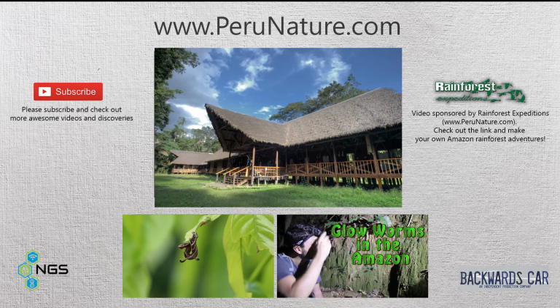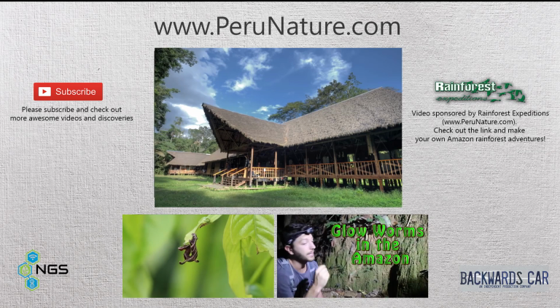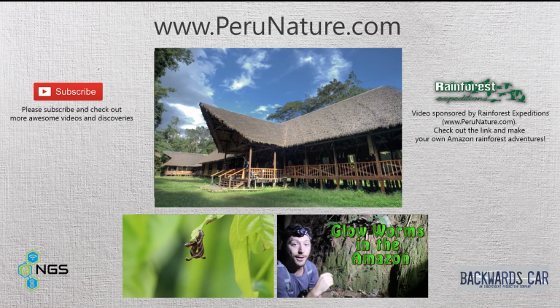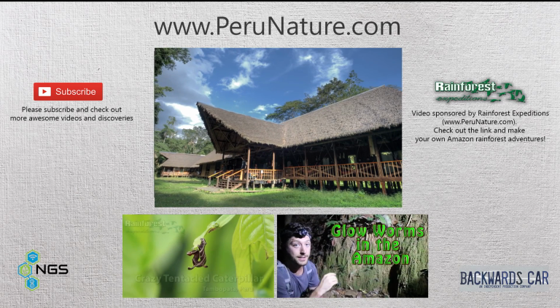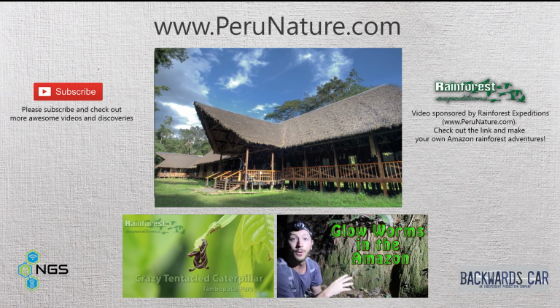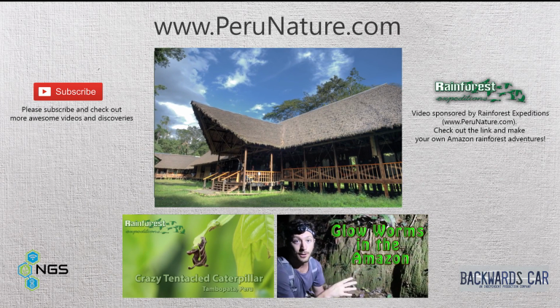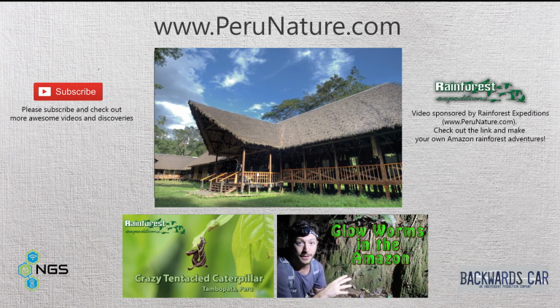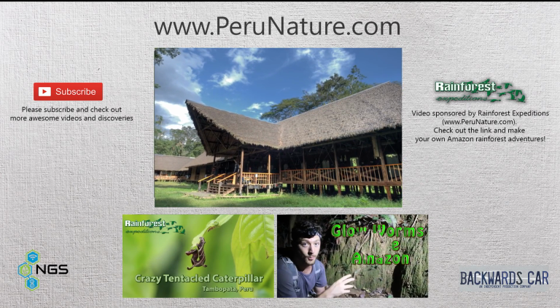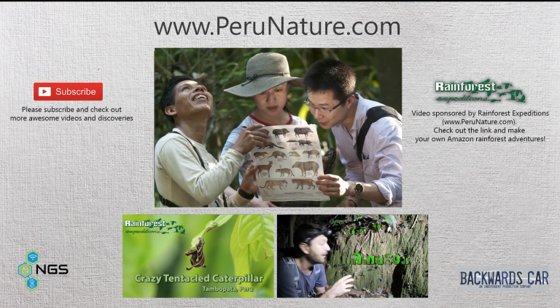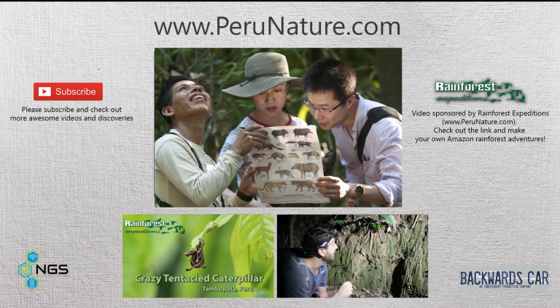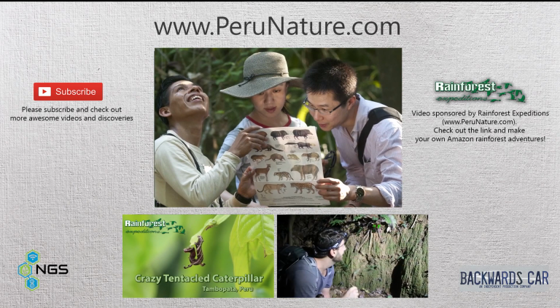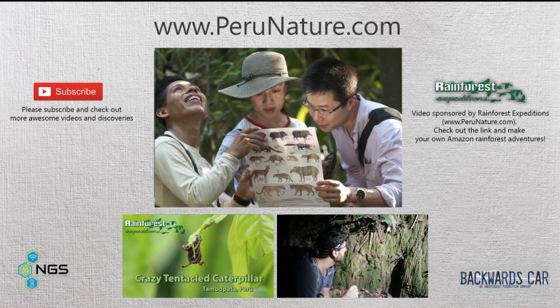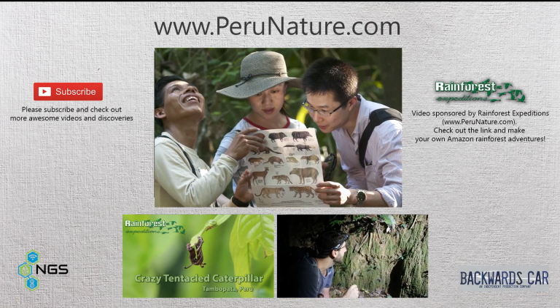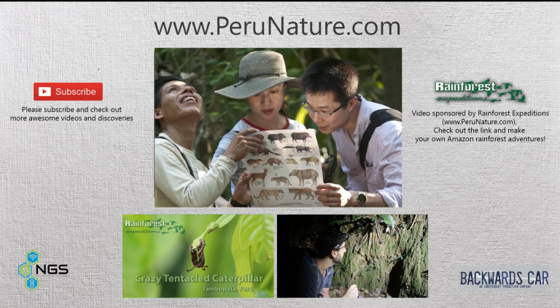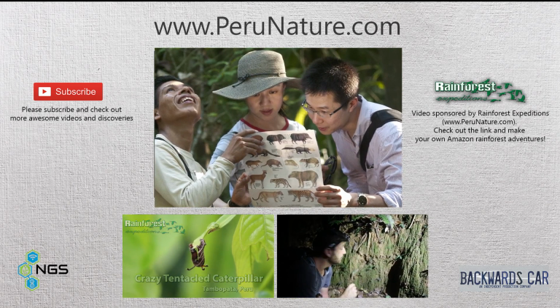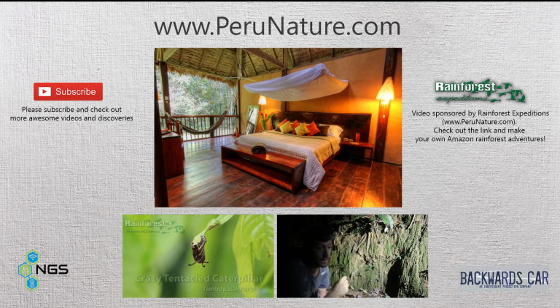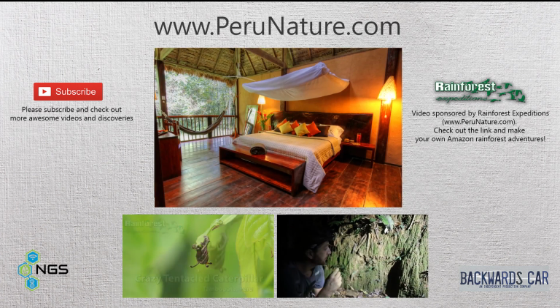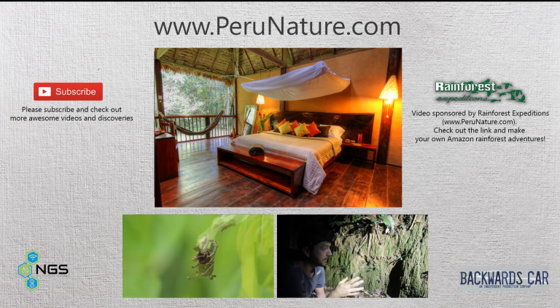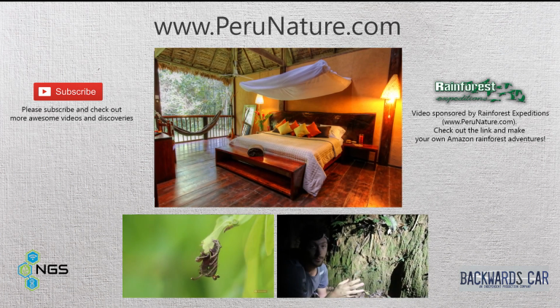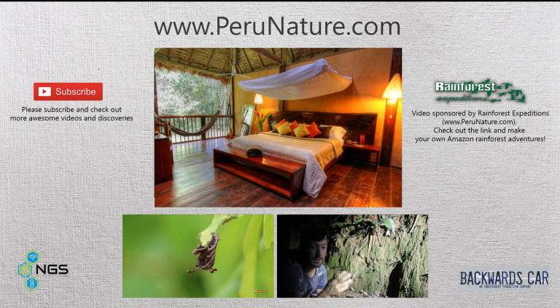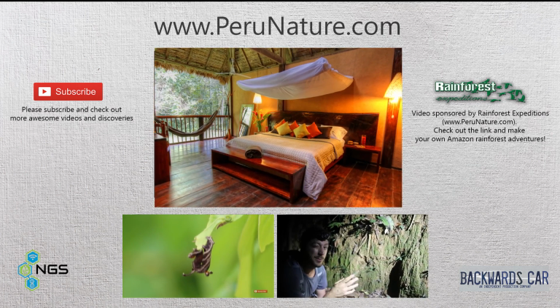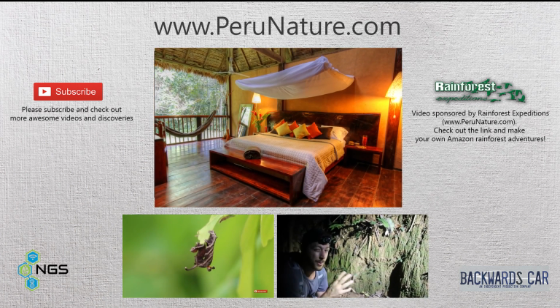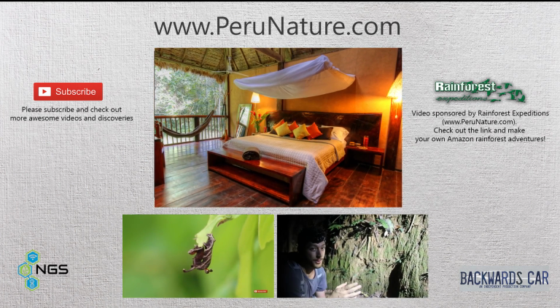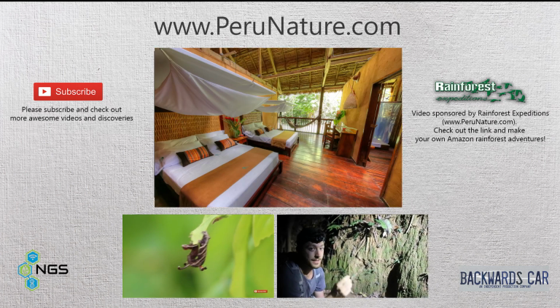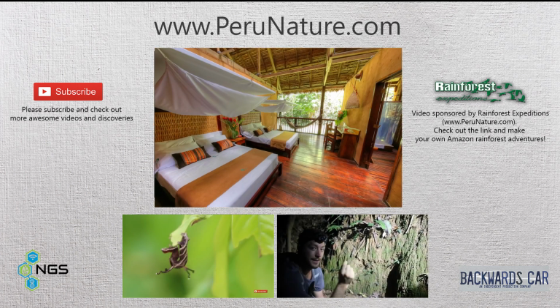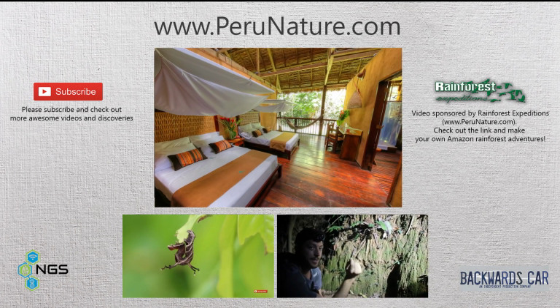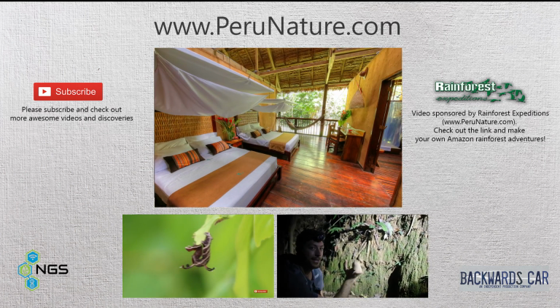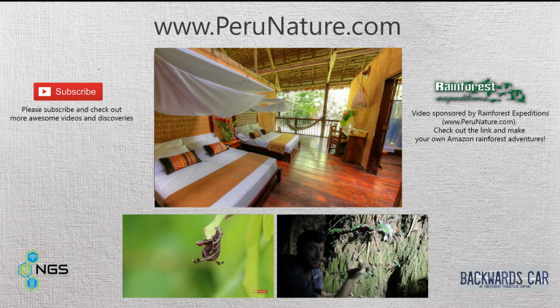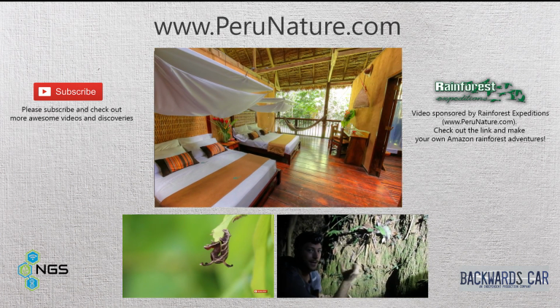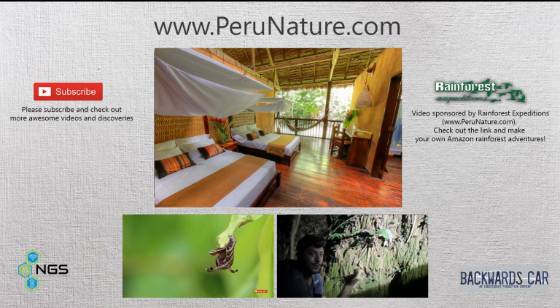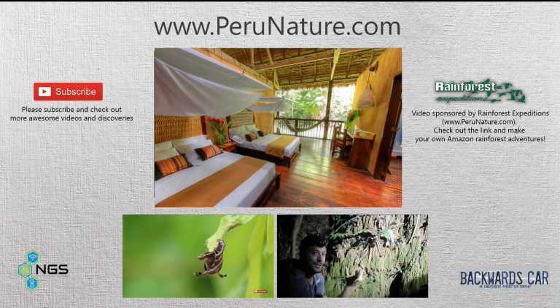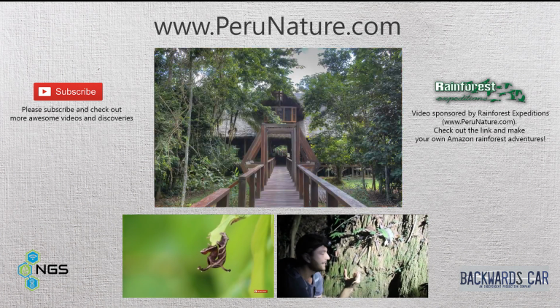This video was made possible by perunature.com. If you're looking to plan your own adventure to the Amazon, follow the links and check out their site where you can book at one of their awesome jungle lodges. Thanks for watching.